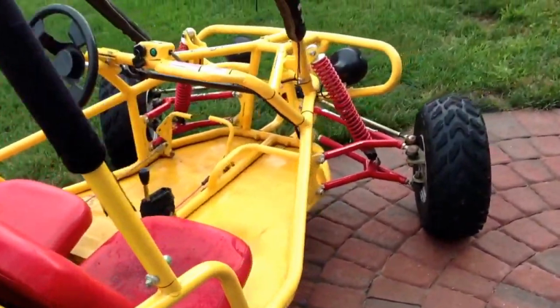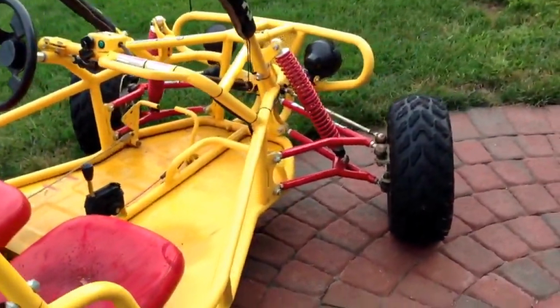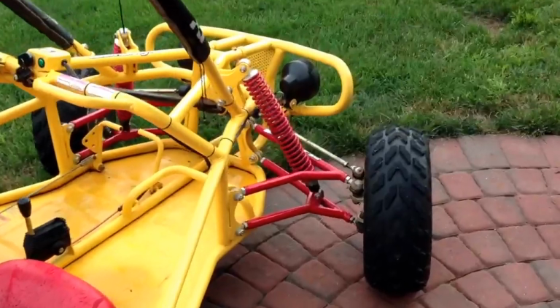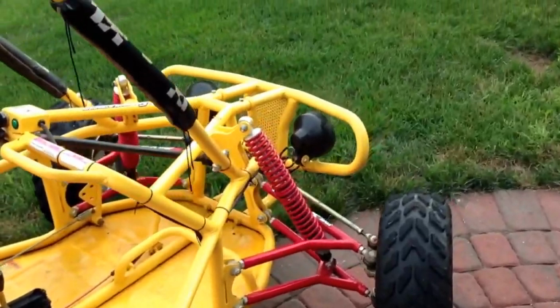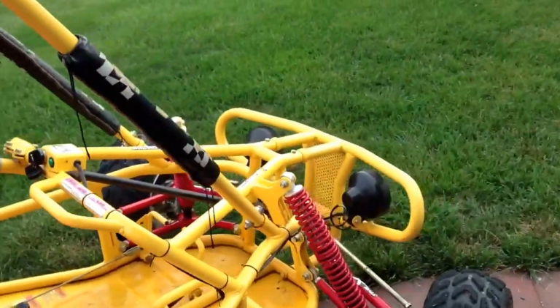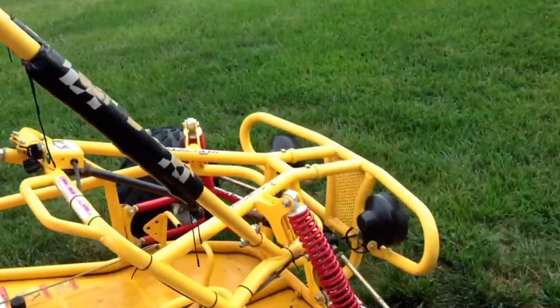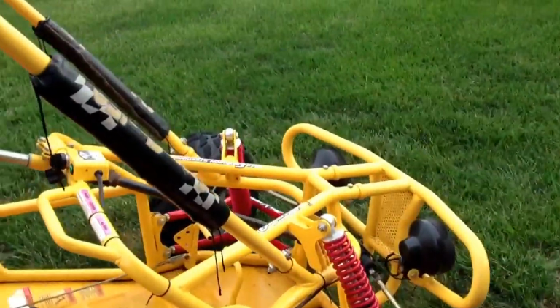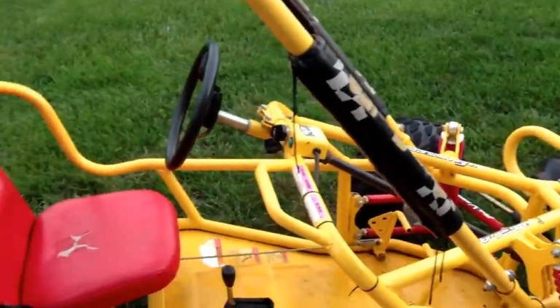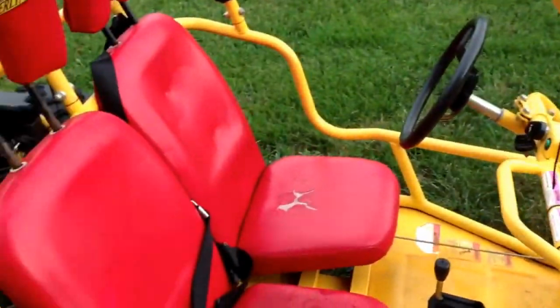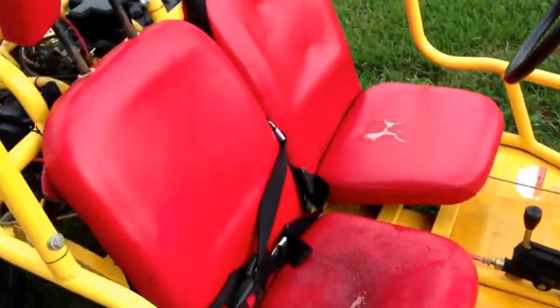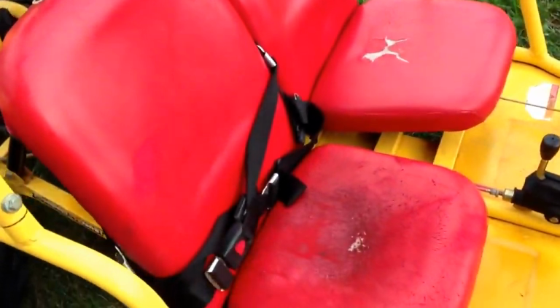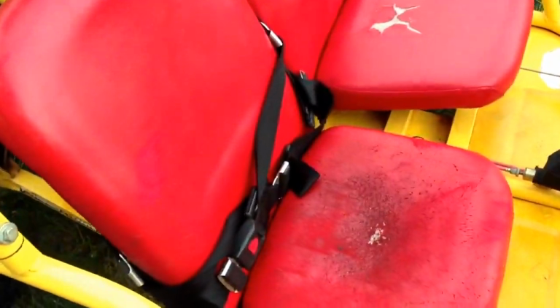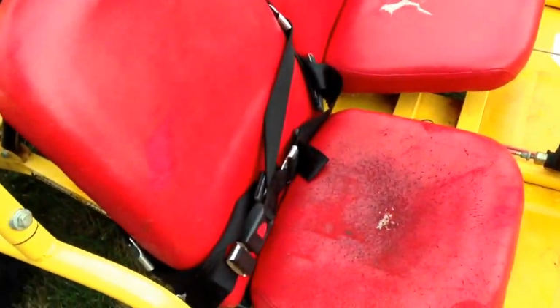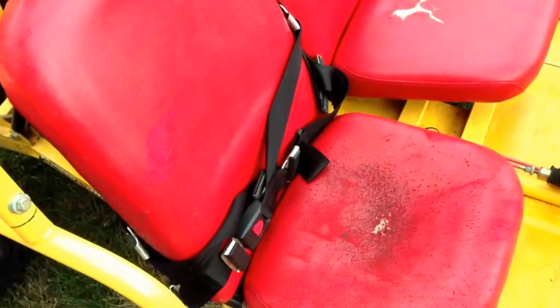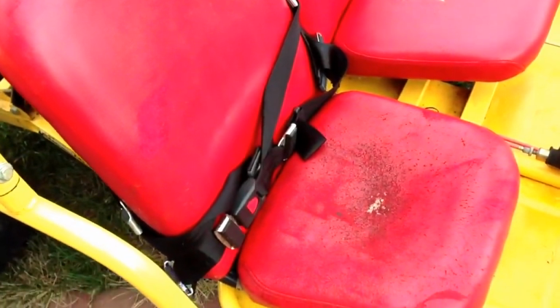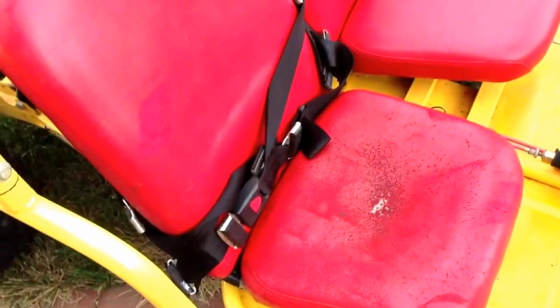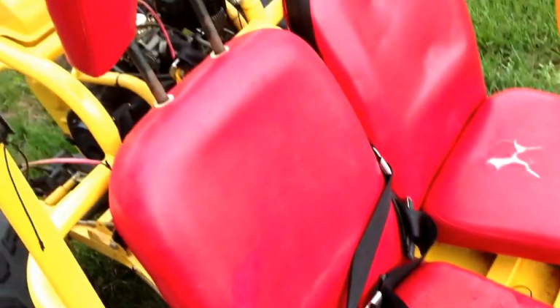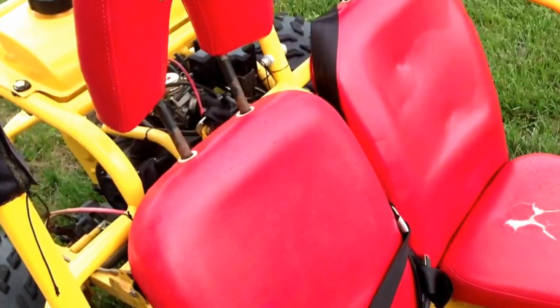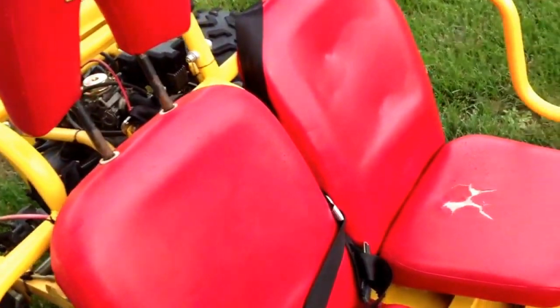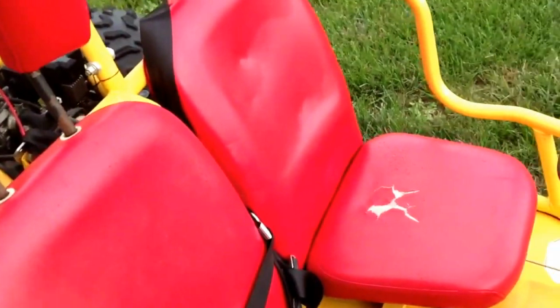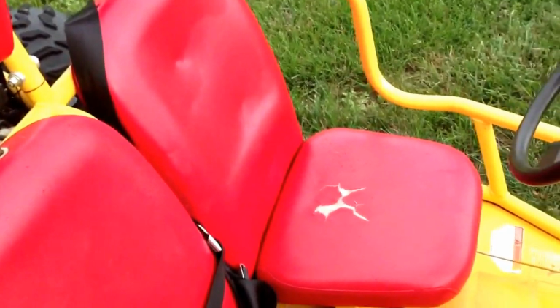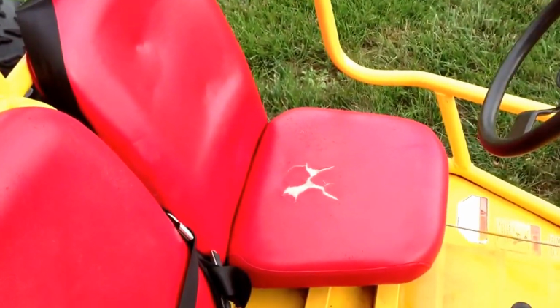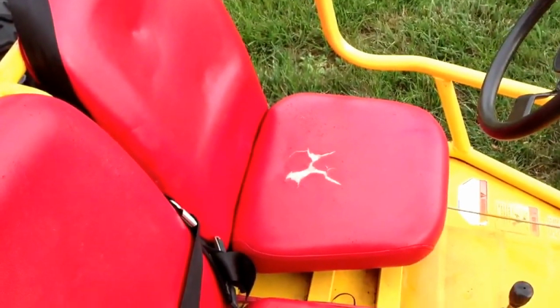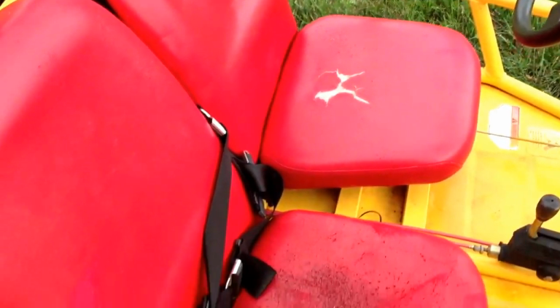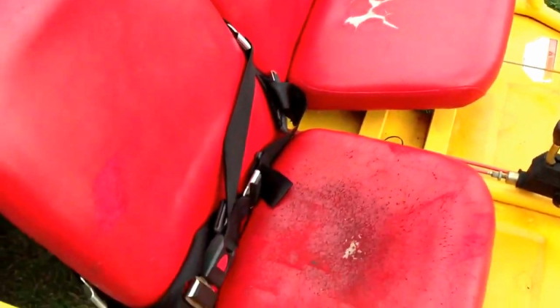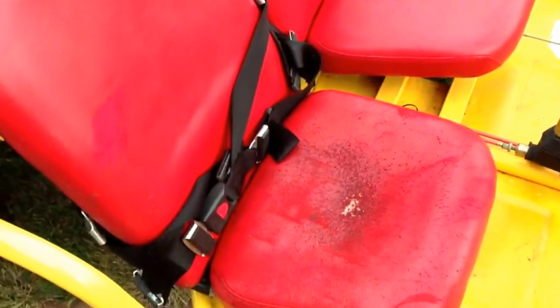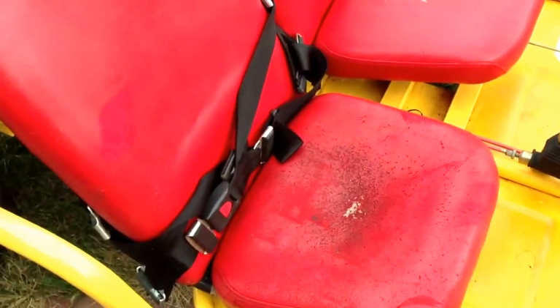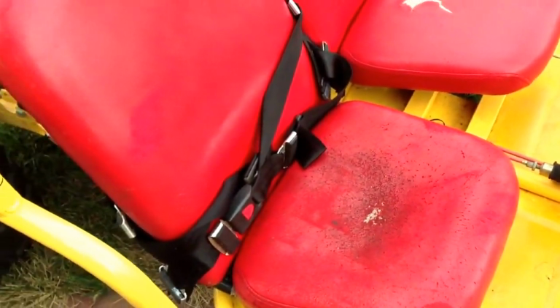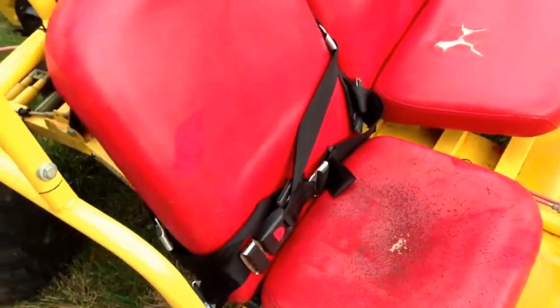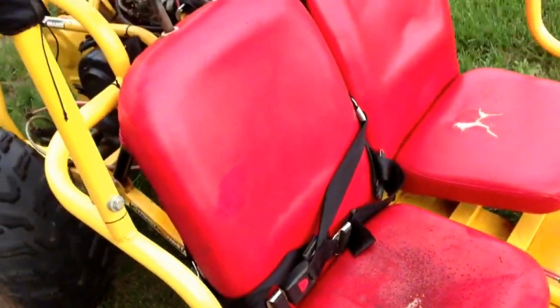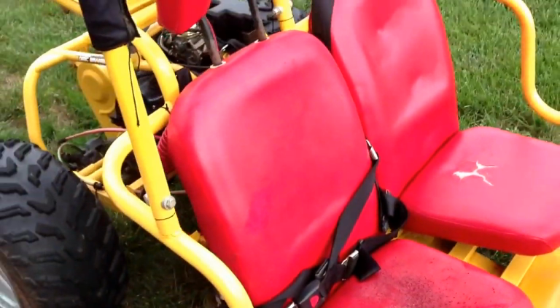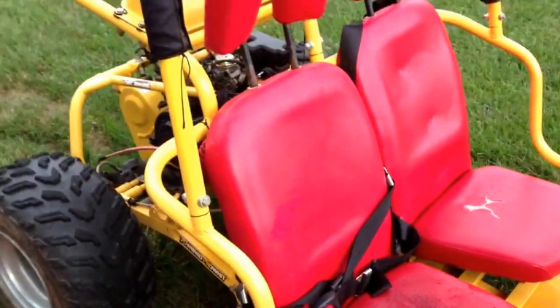Cosmetic-wise and body-wise it's in good shape. However, the only downsides are the seats are torn up a little bit and scratched up — especially on the driver's side, and the passenger side is also pretty torn up as well. But they still work and are pretty comfy.